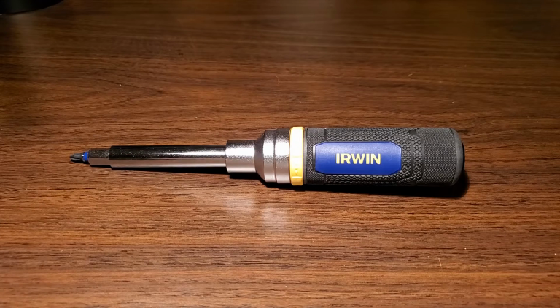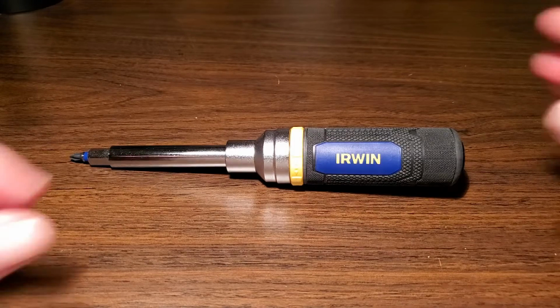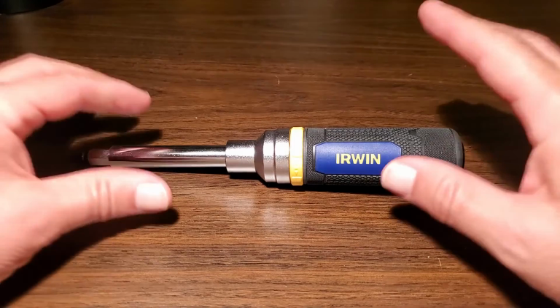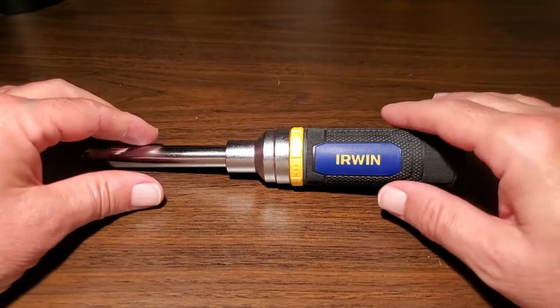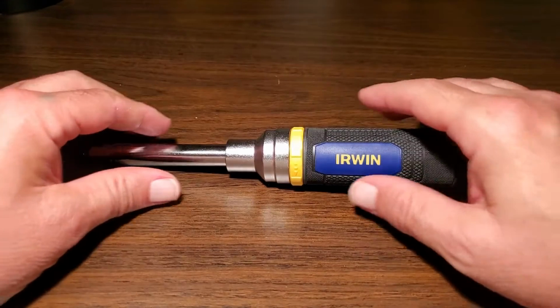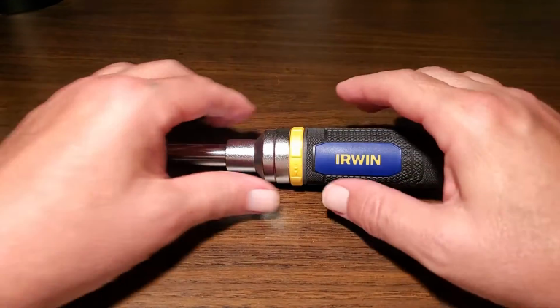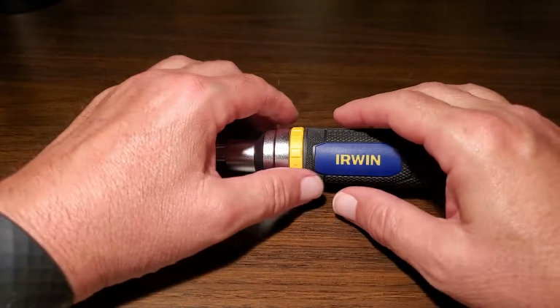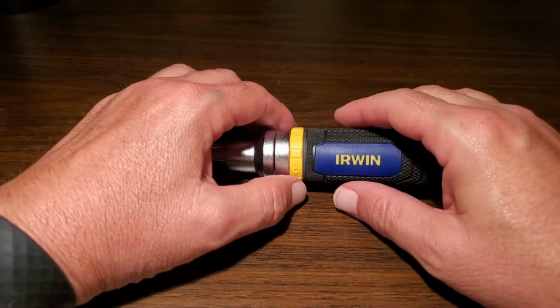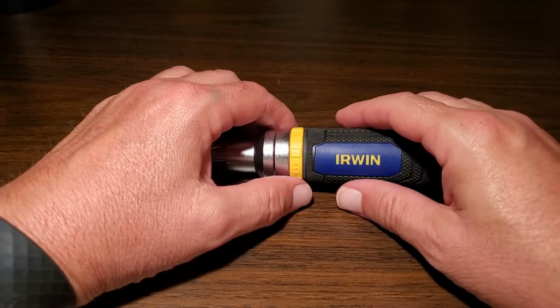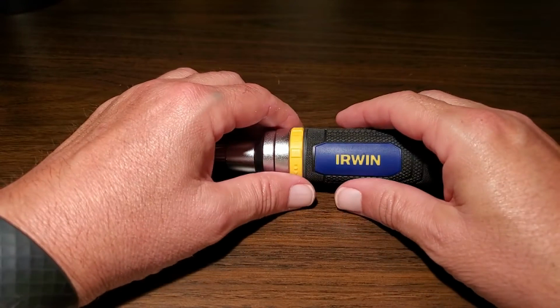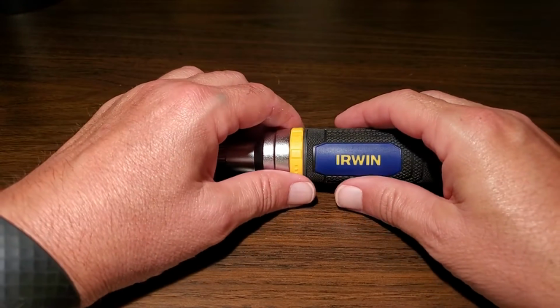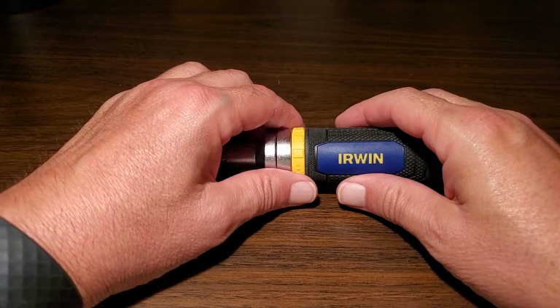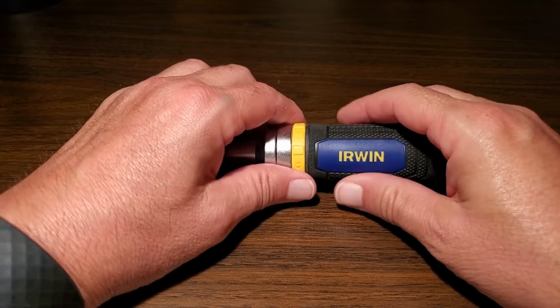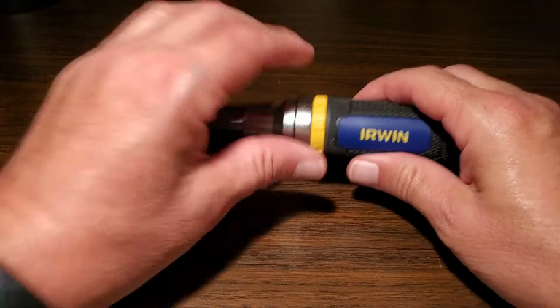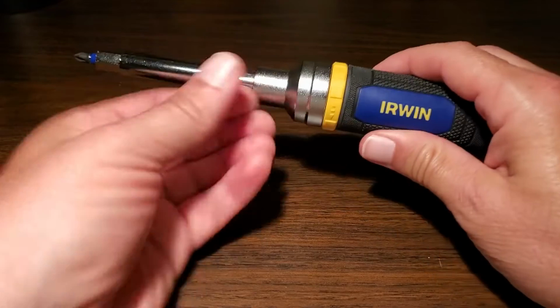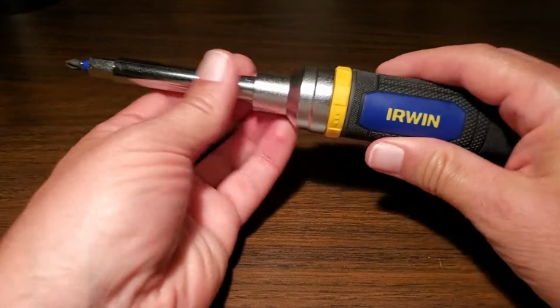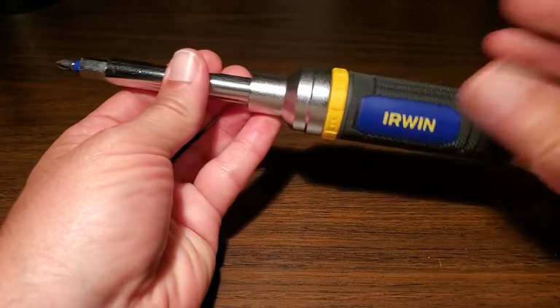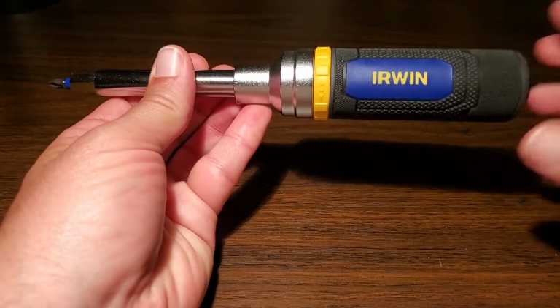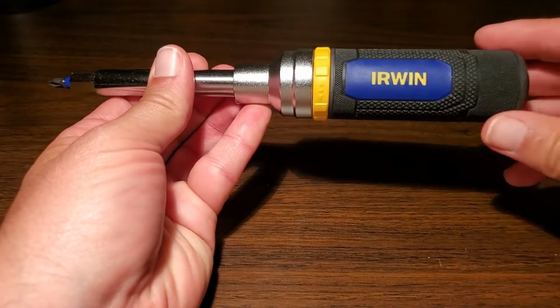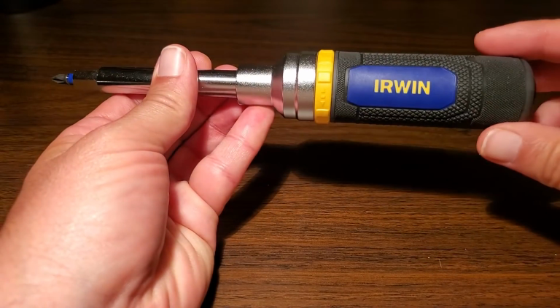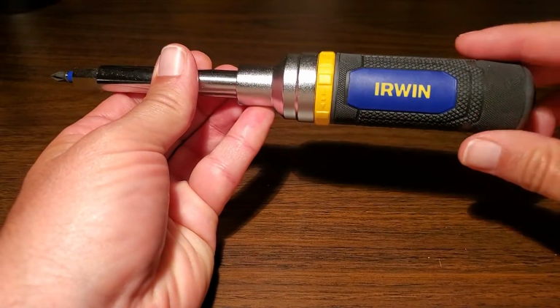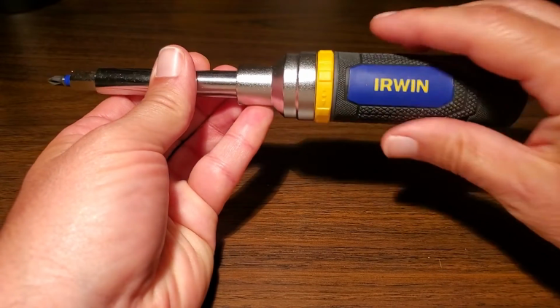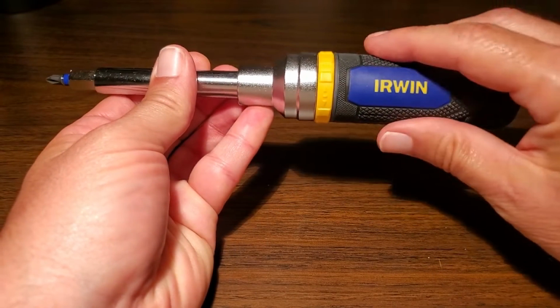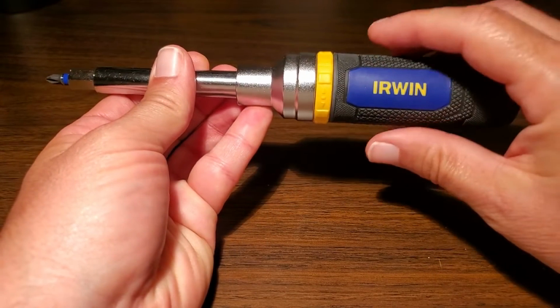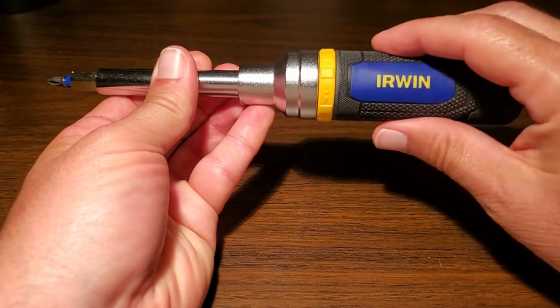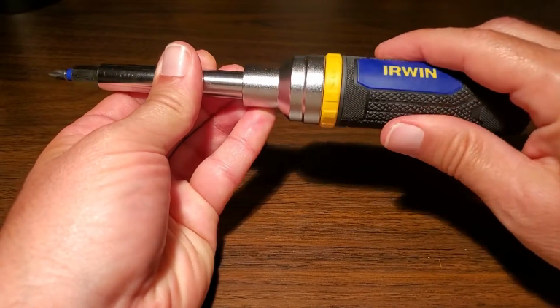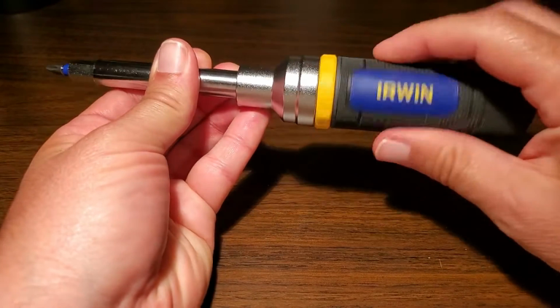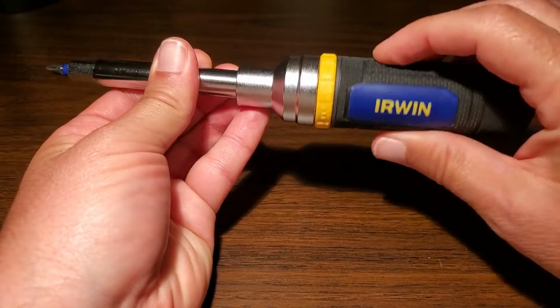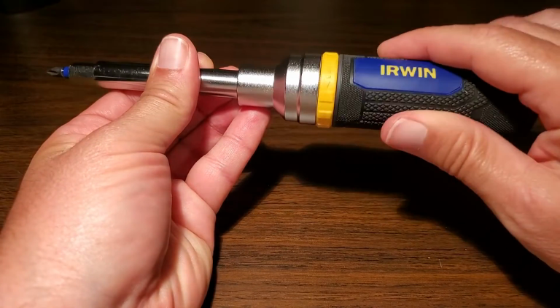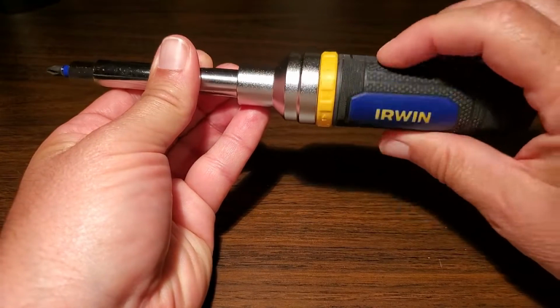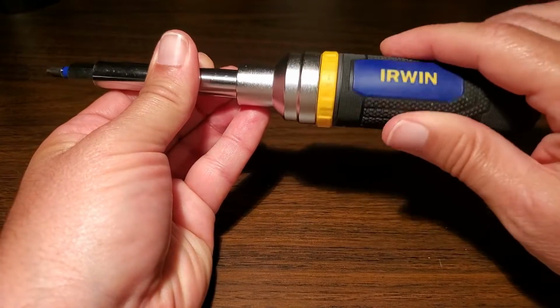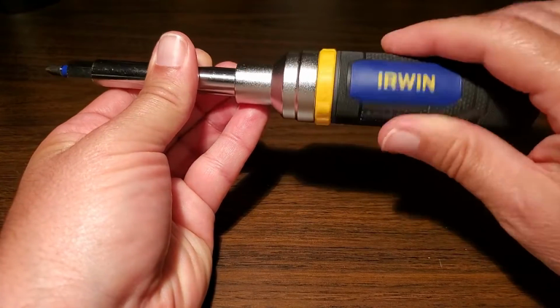We'll take it apart real quick, but before I do, let me just show you how the ratcheting works. It ratchets.